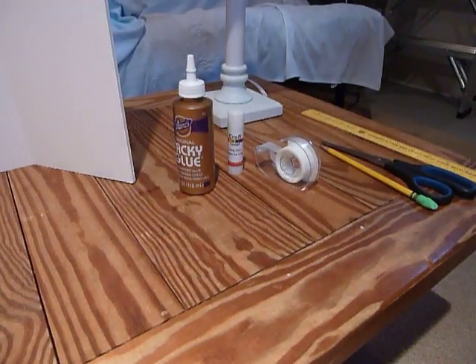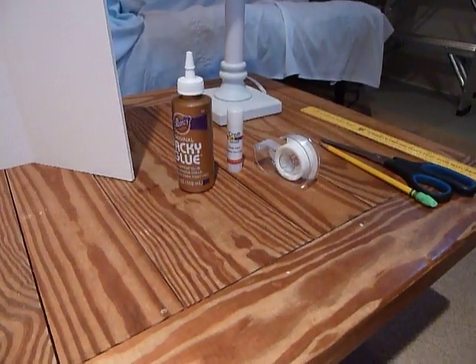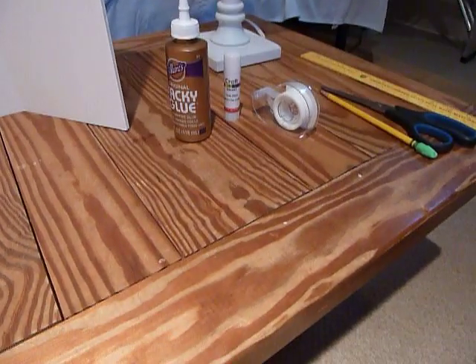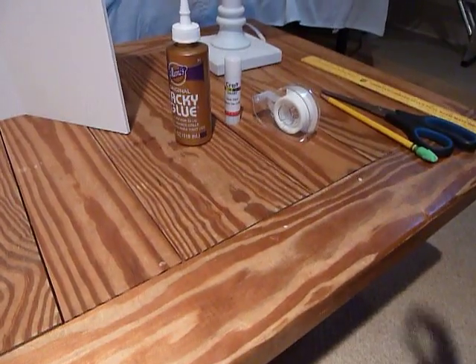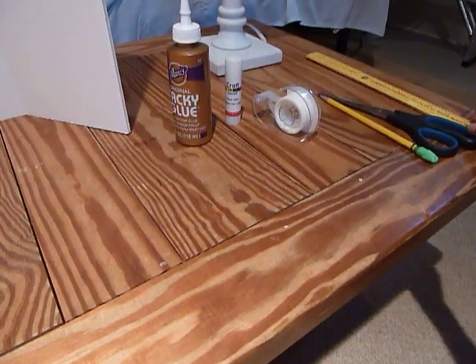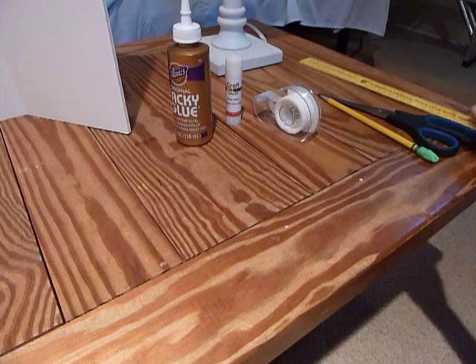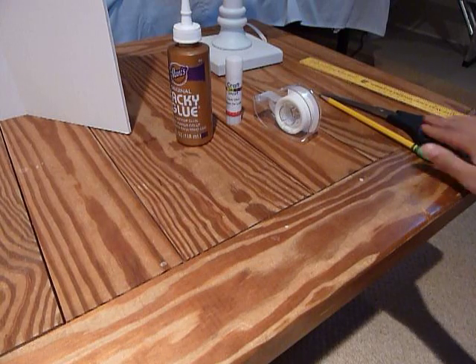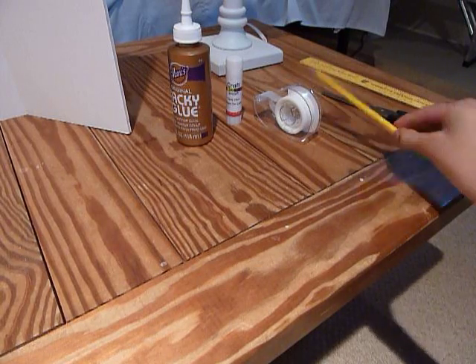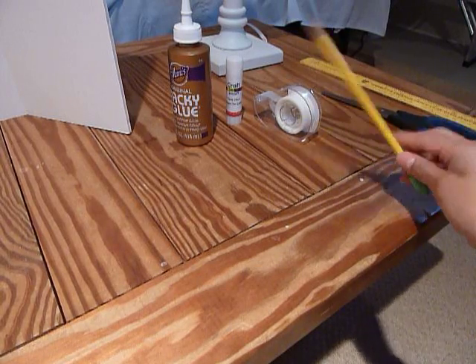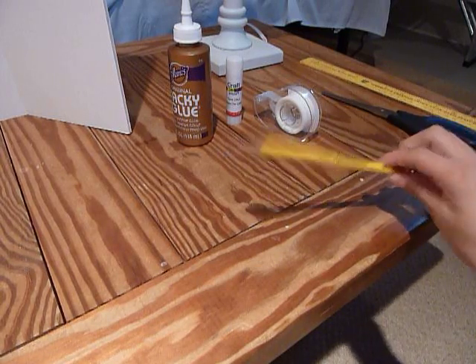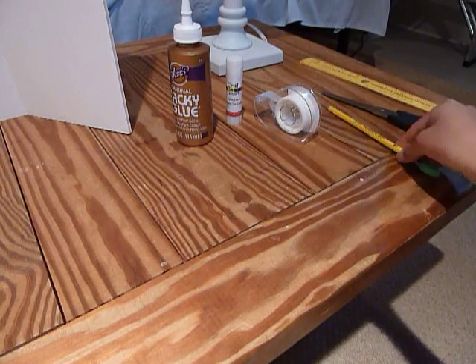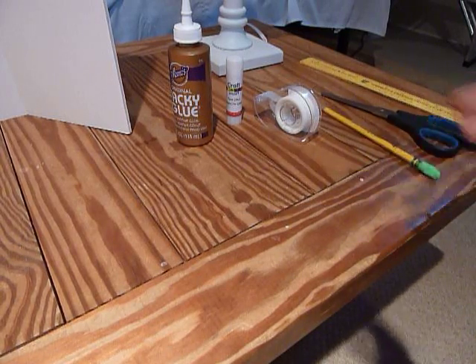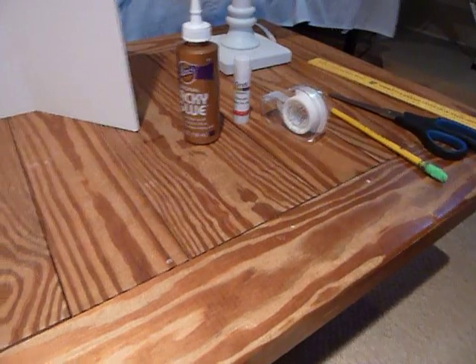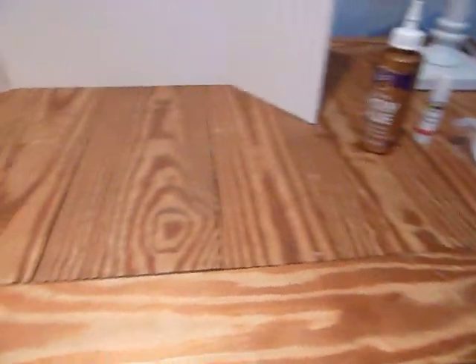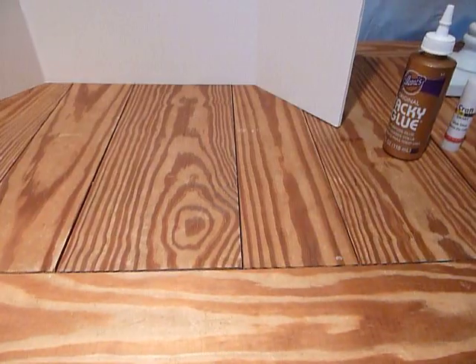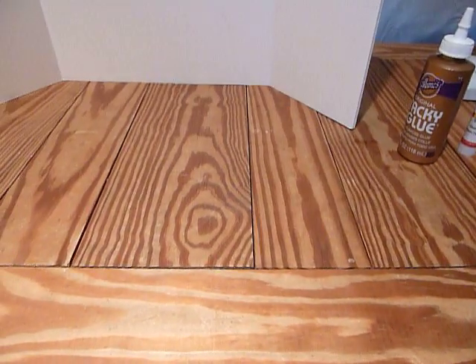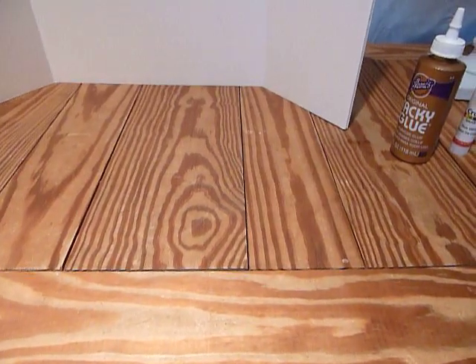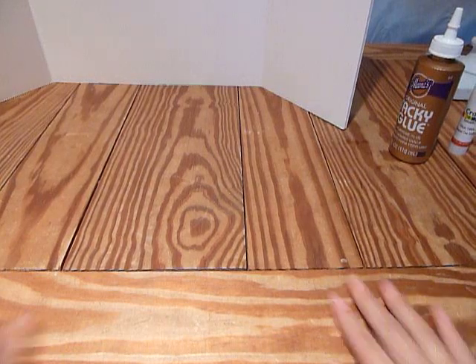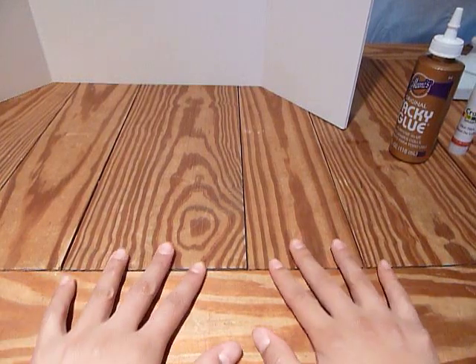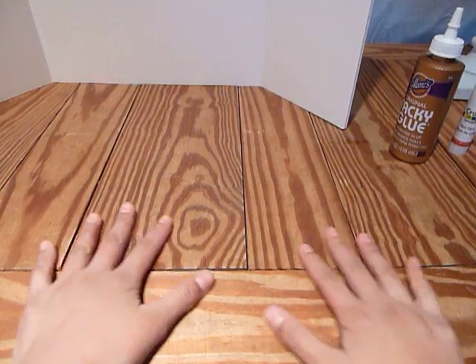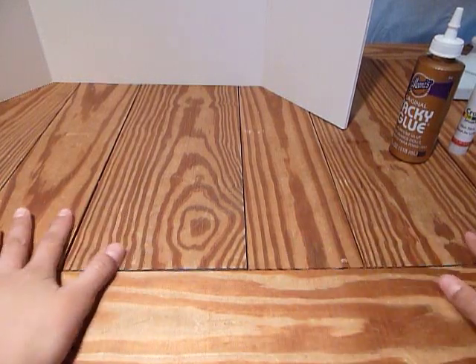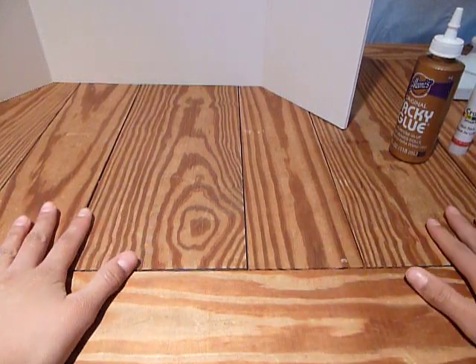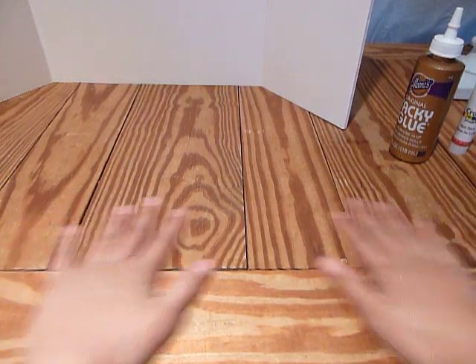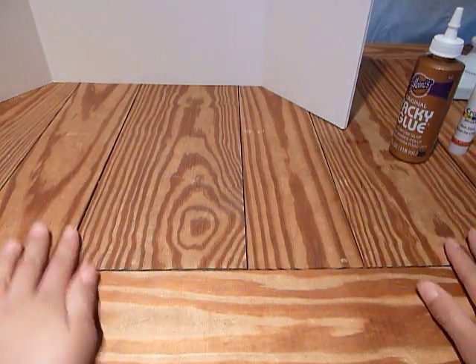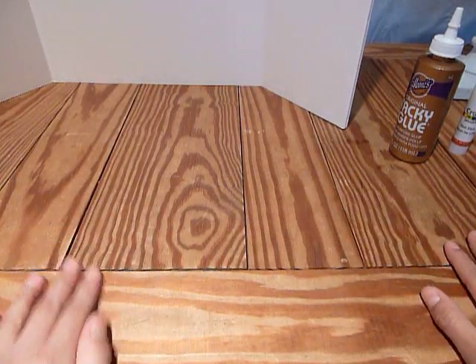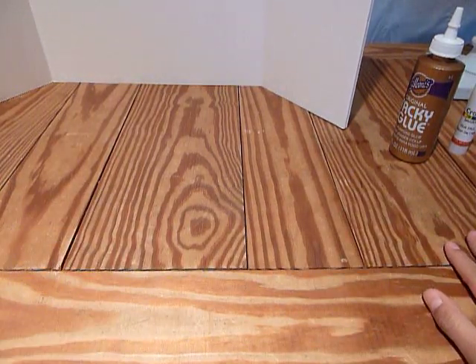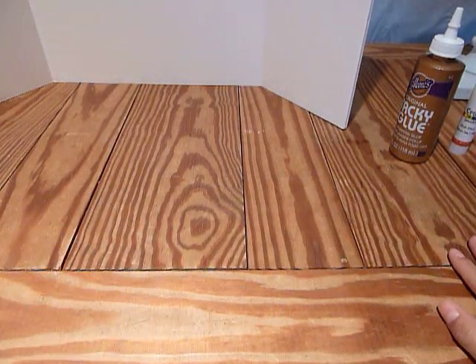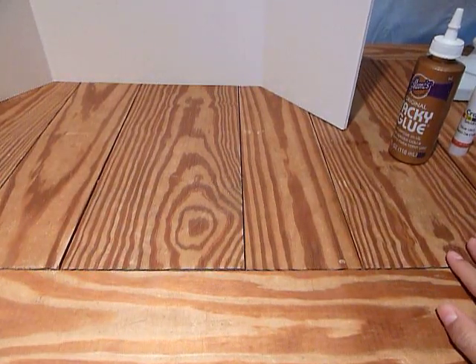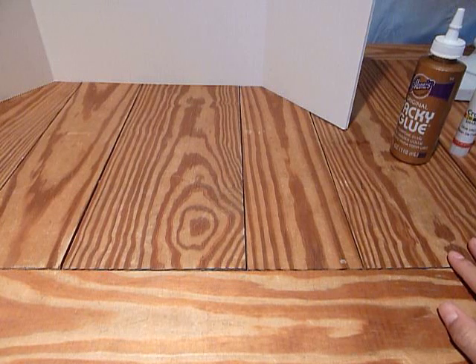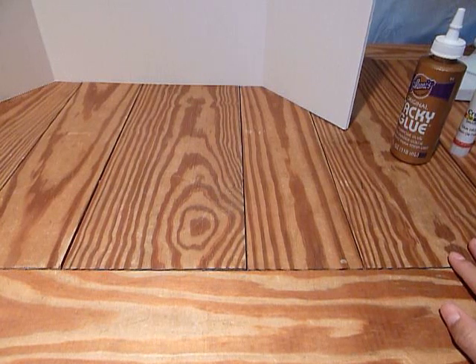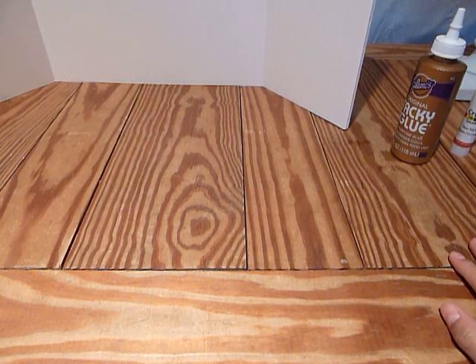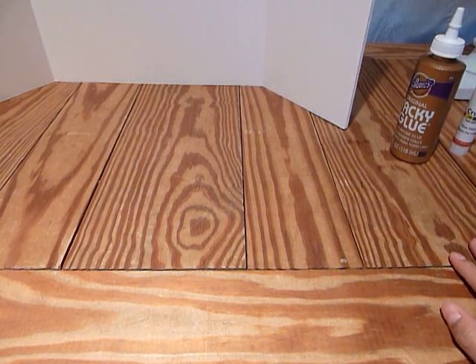And optional: a ruler, scissors, and a pencil would definitely be a good thing to have. I suggest spreading the contents of your kit out — I'm not going to do that here because I have a smaller space, but I have done it in the background.